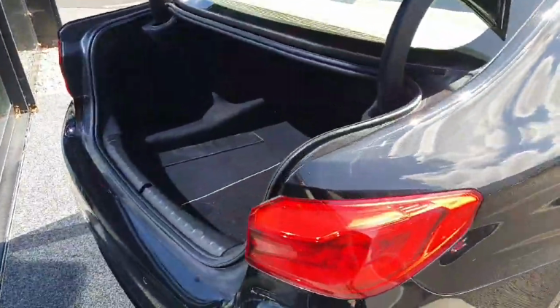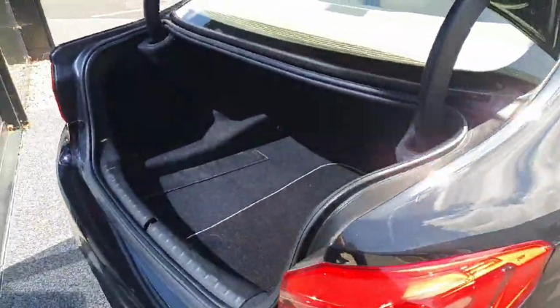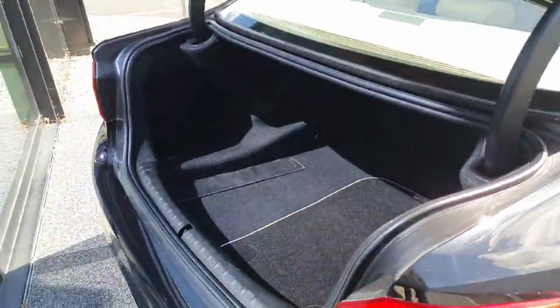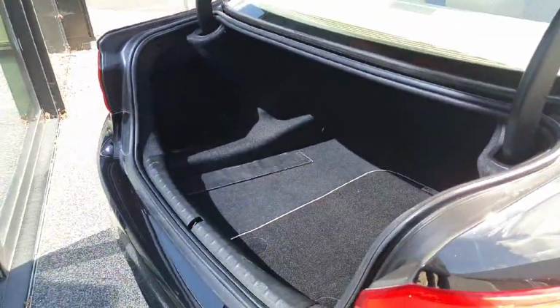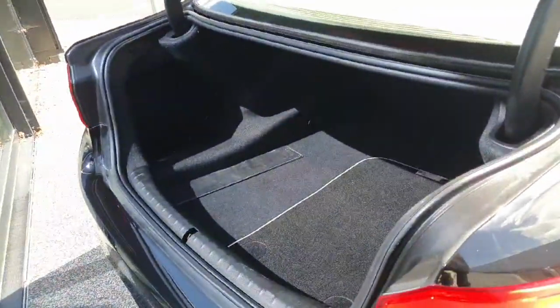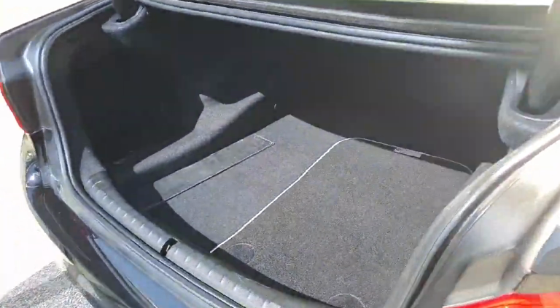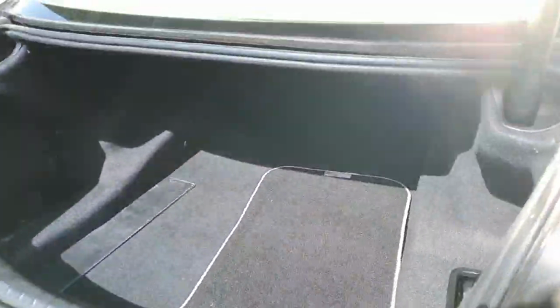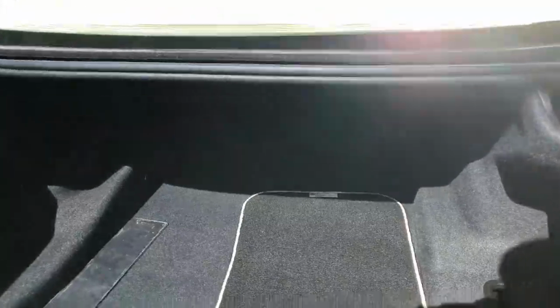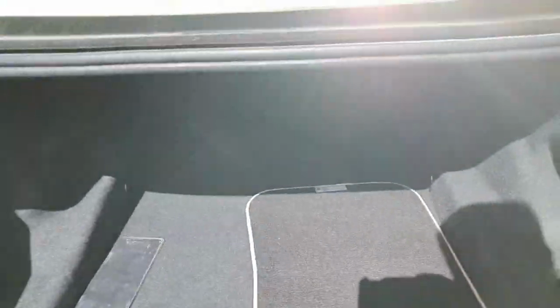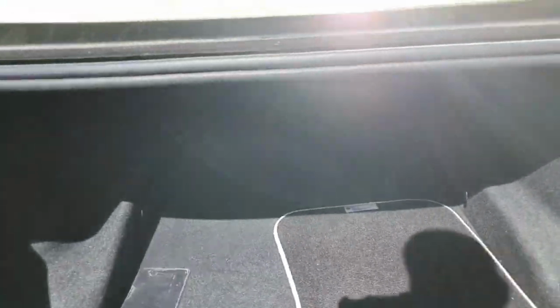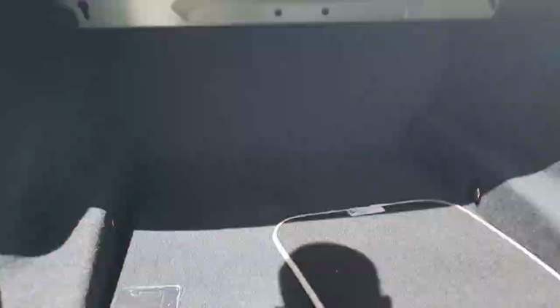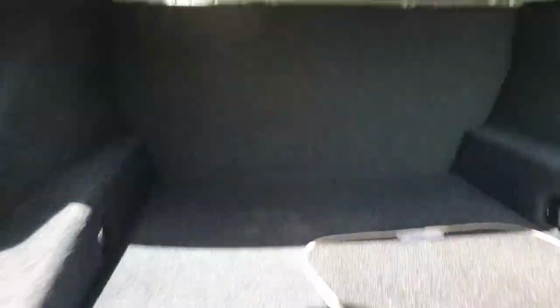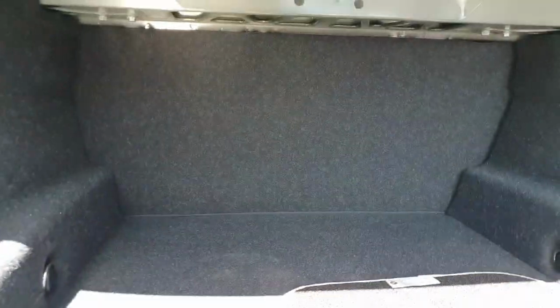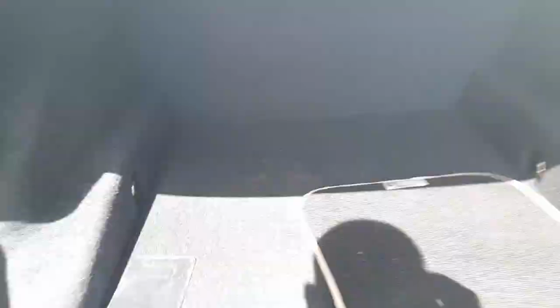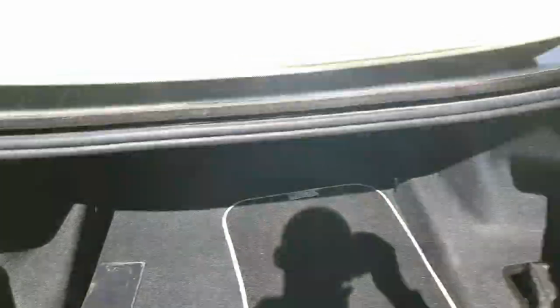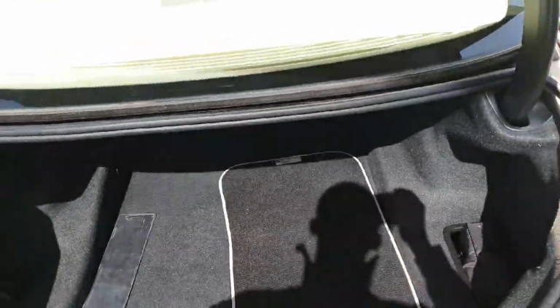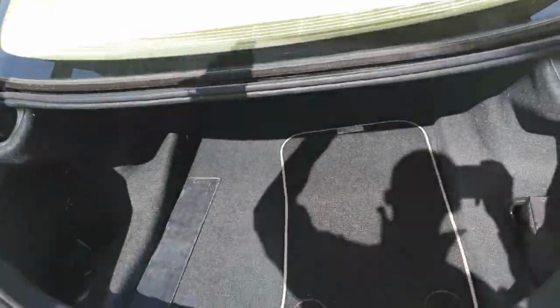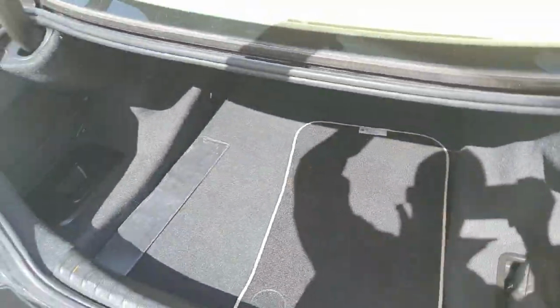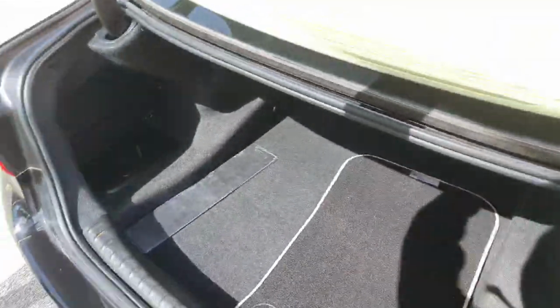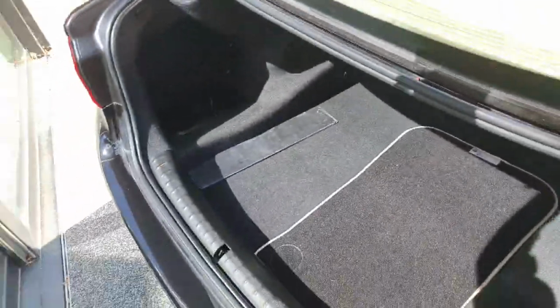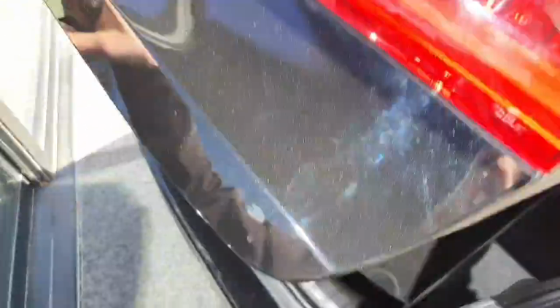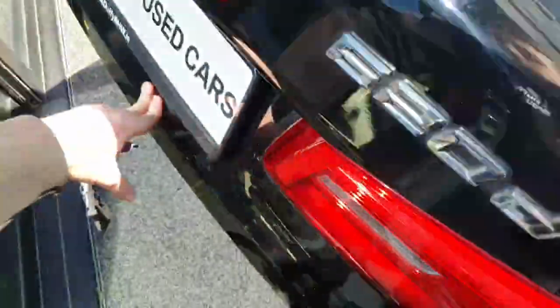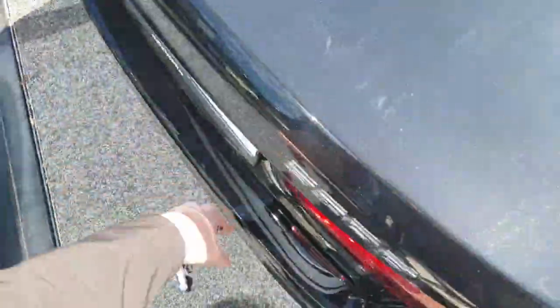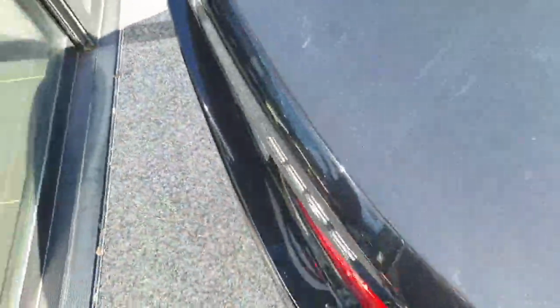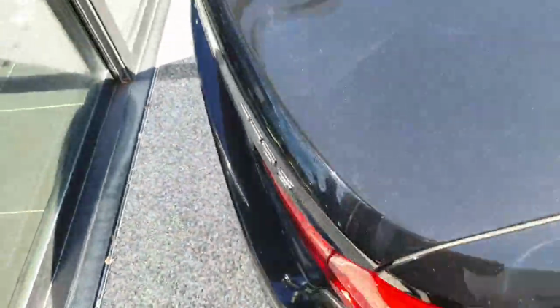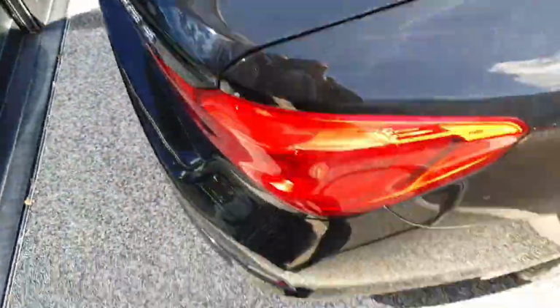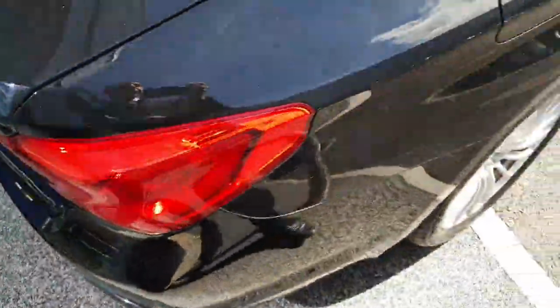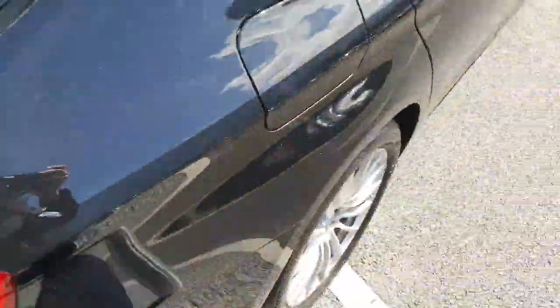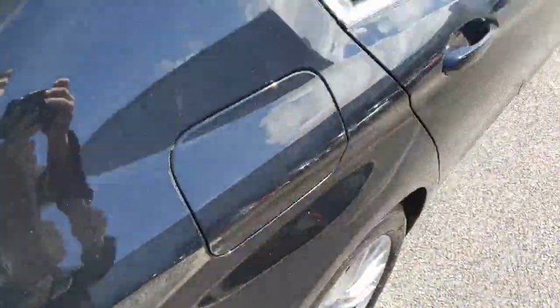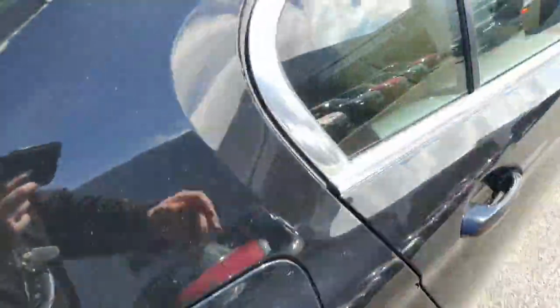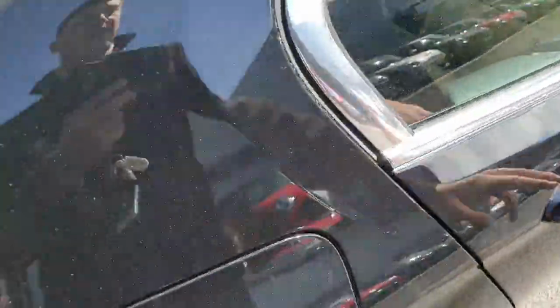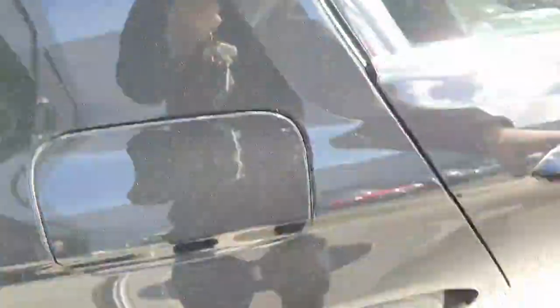So onto the boot — we do have plenty of cargo space in there. As you can see, with it not being a hybrid, it doesn't eat into any of the boot space, so we've got plenty of cargo and carrying capacity.